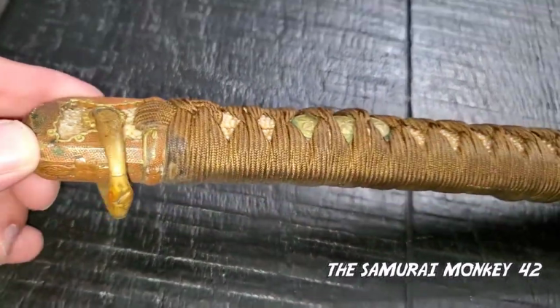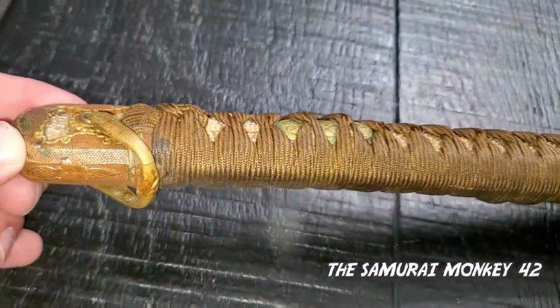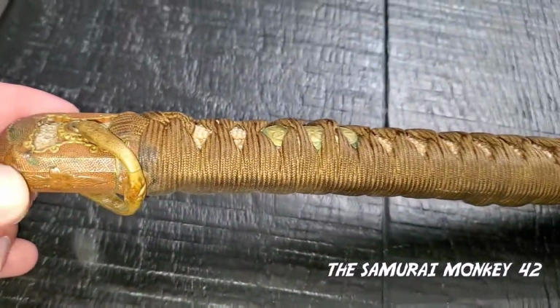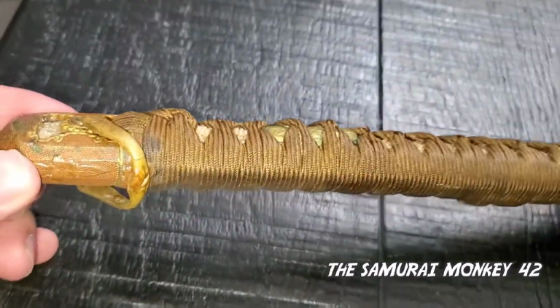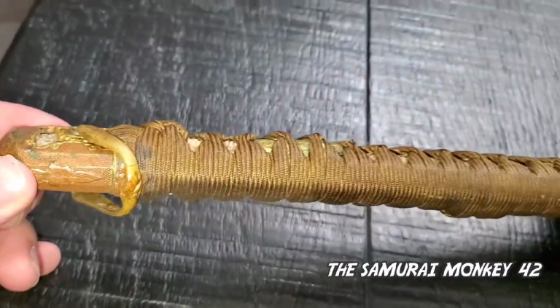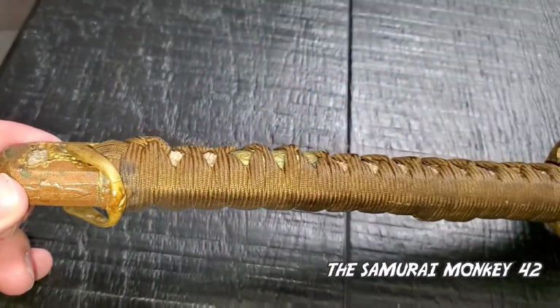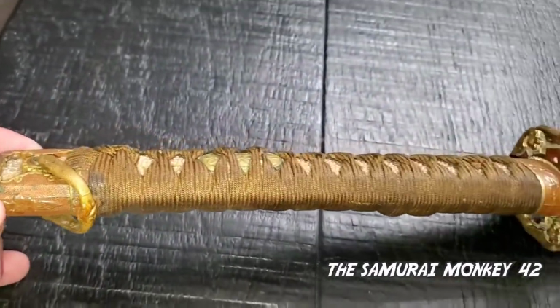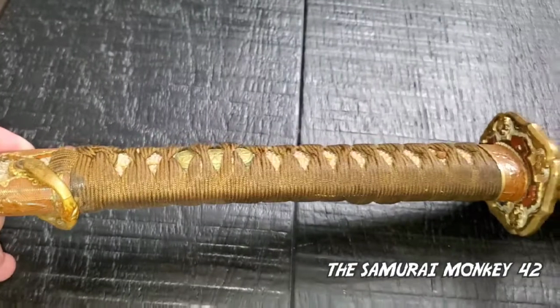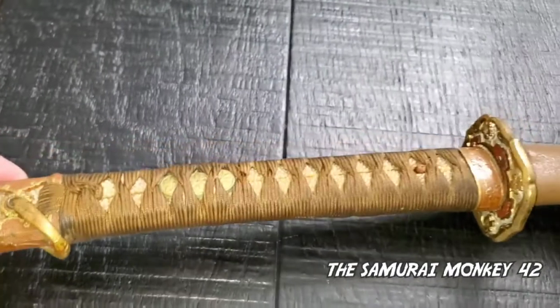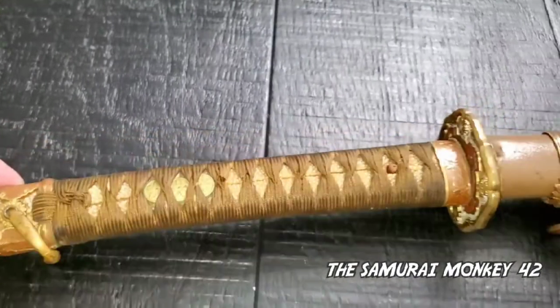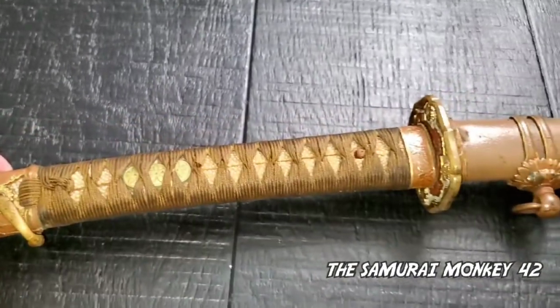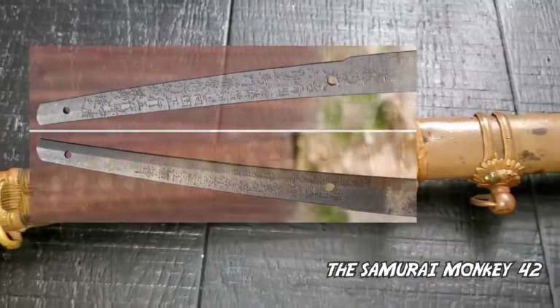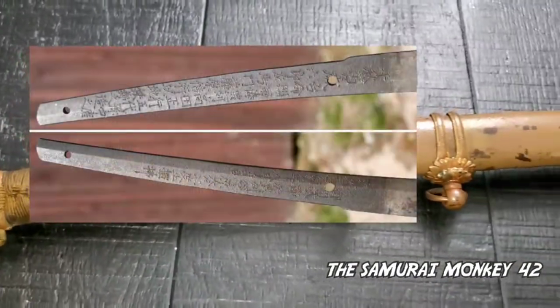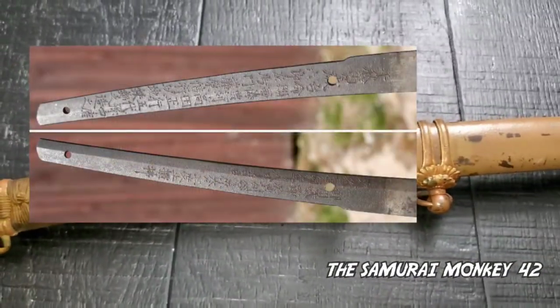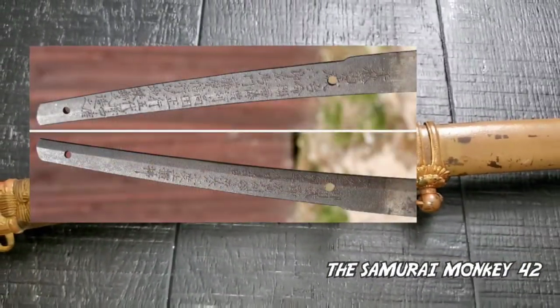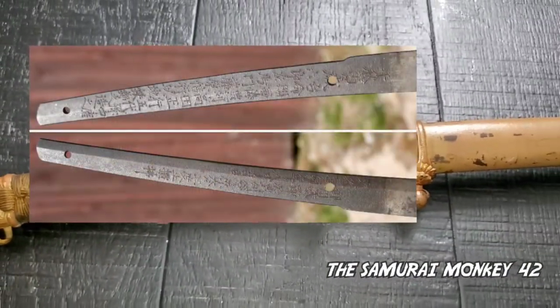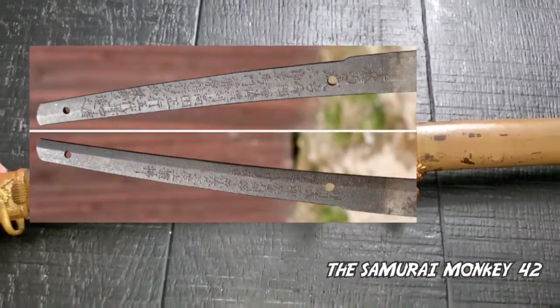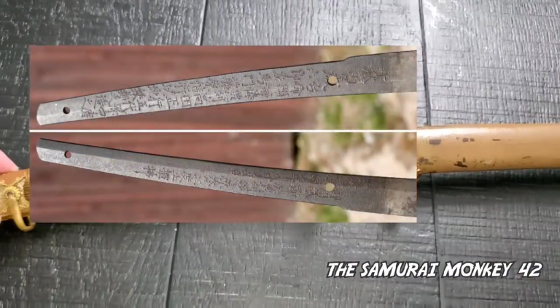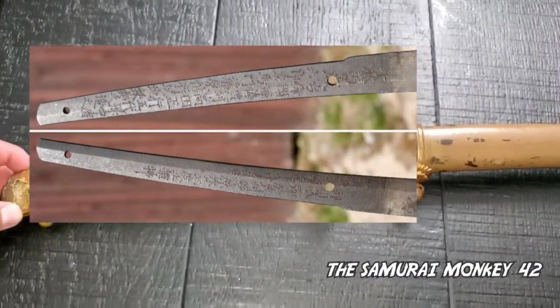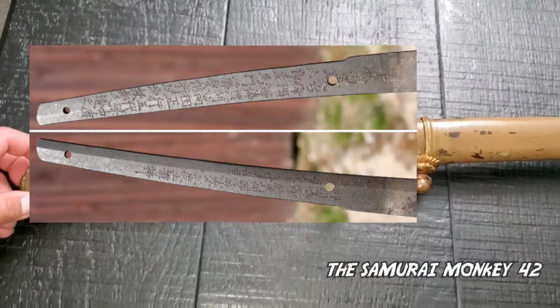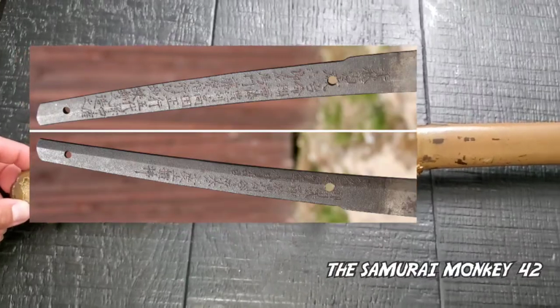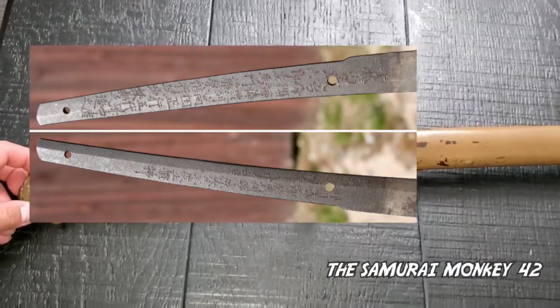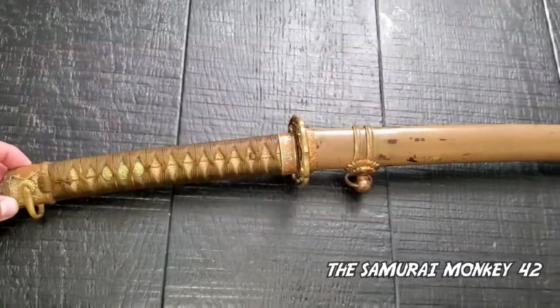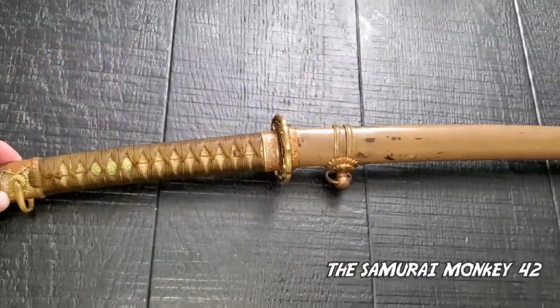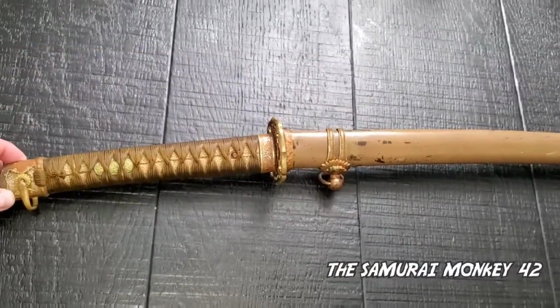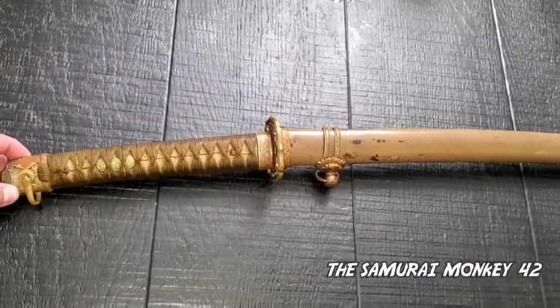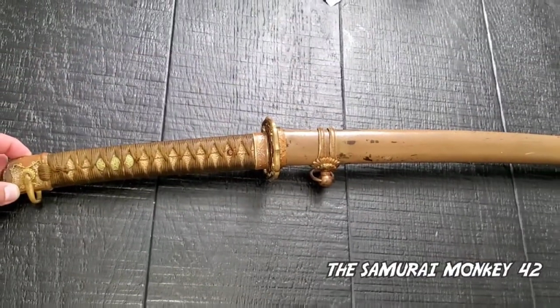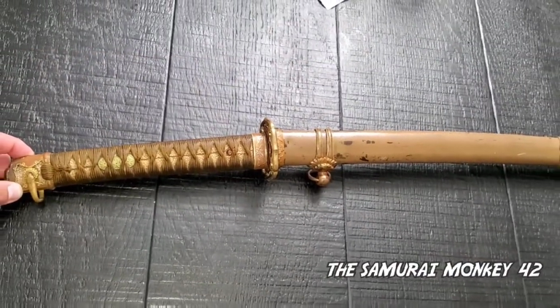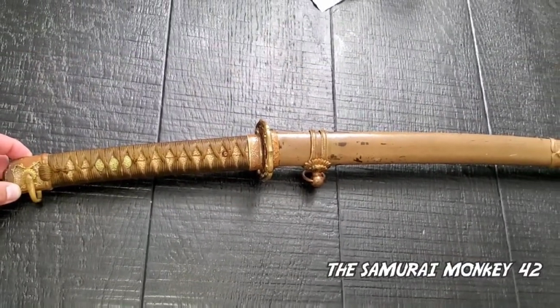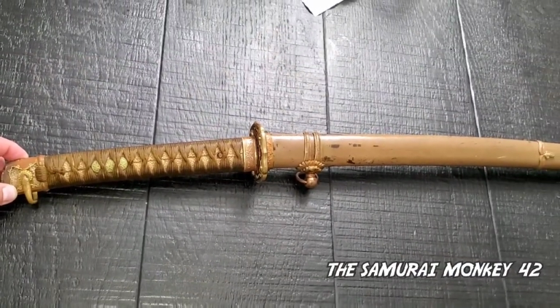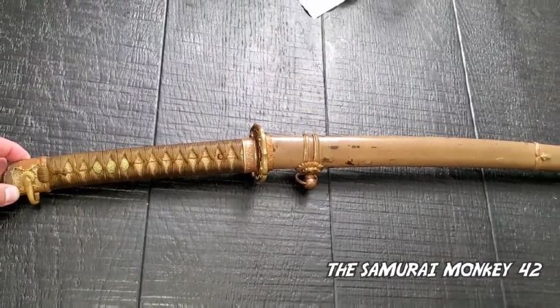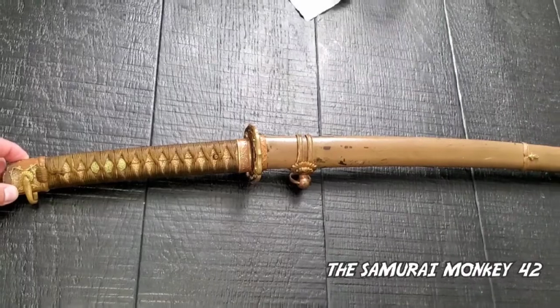The handle is made out of wood sleeves. This is done to fit the tang. On each side of the tsuka, there are ray skin strips, wrapped in silk. The blade stayed in place by a bamboo pin called the mekugi.